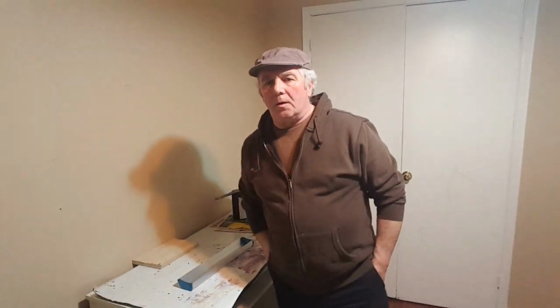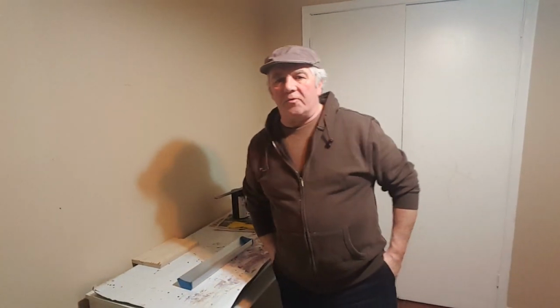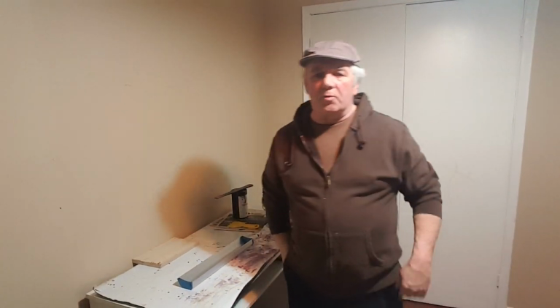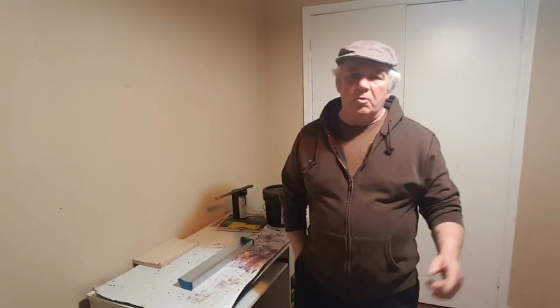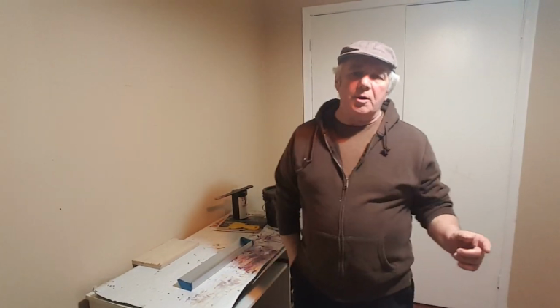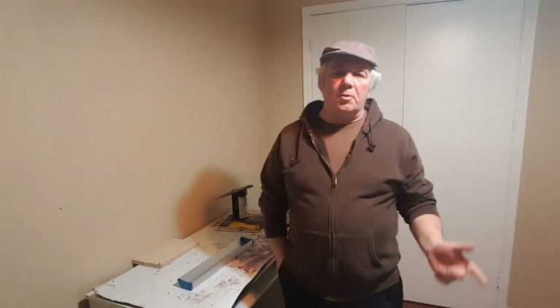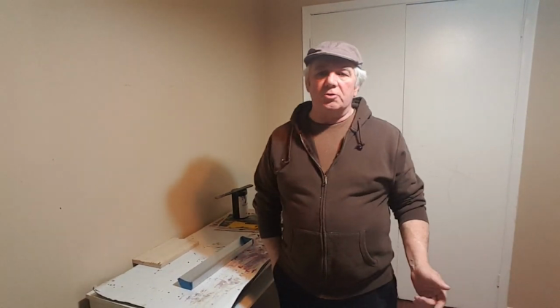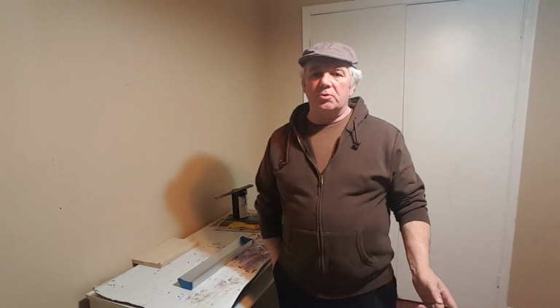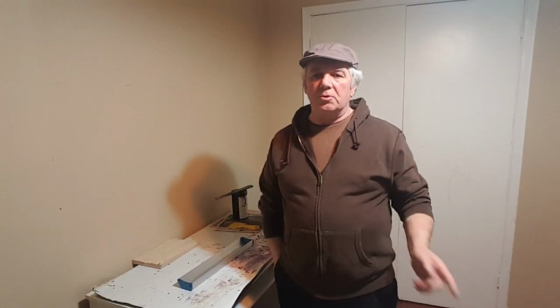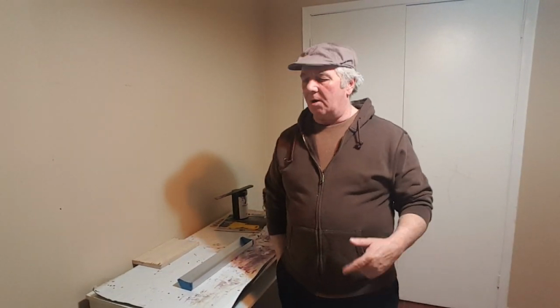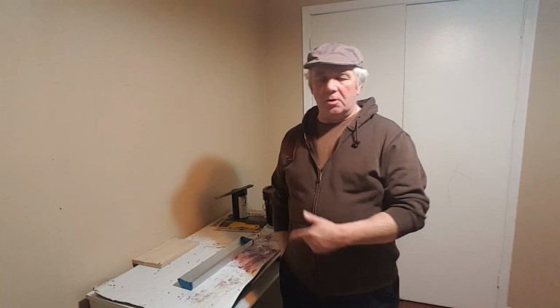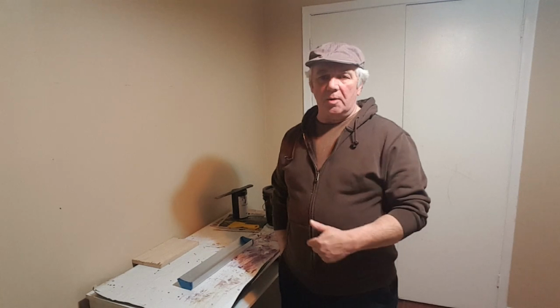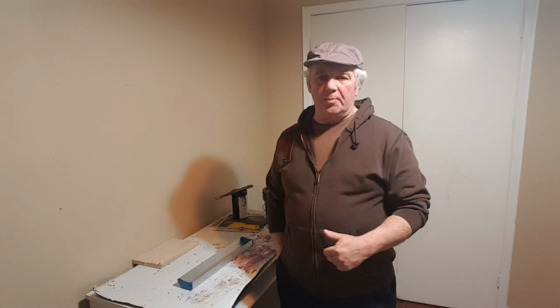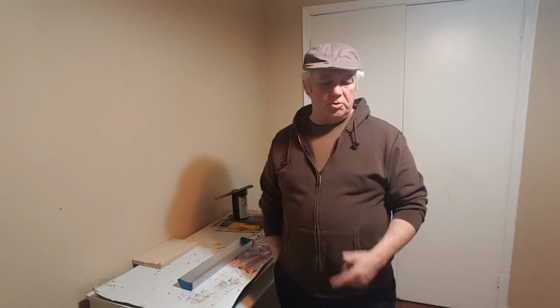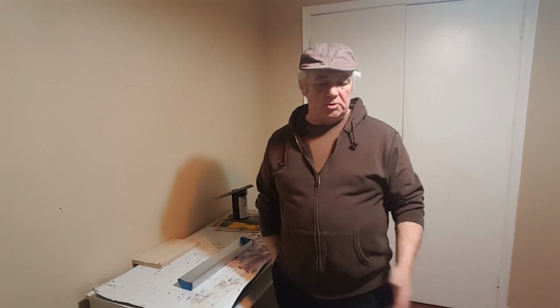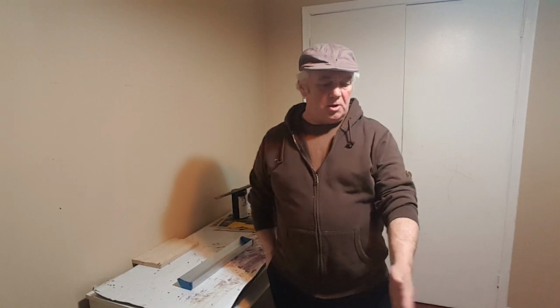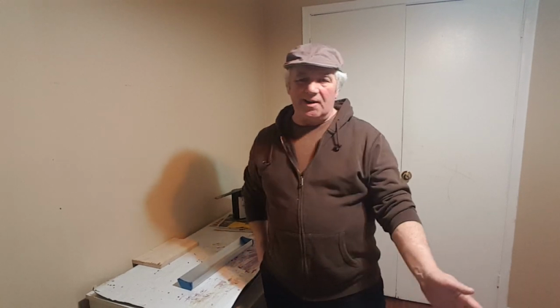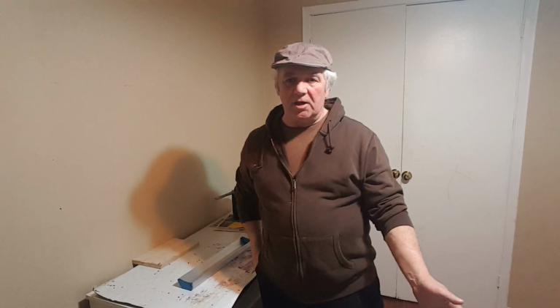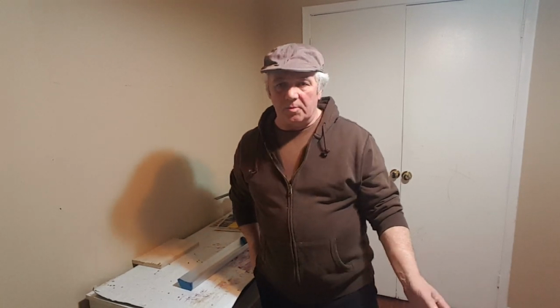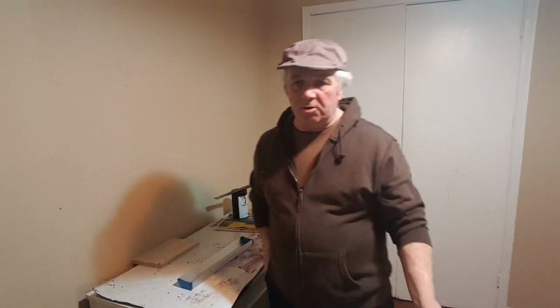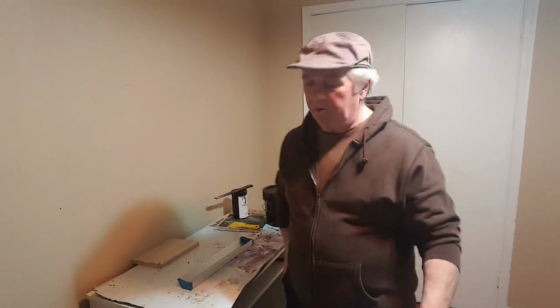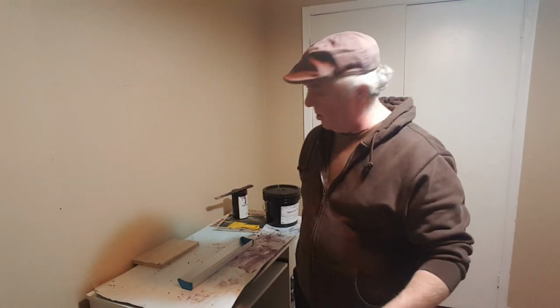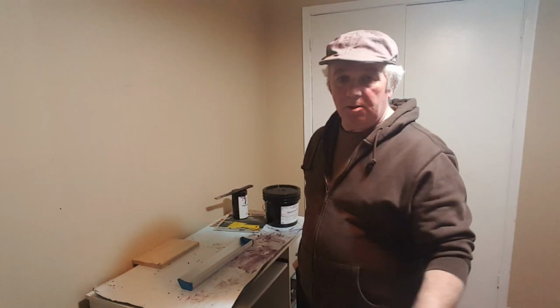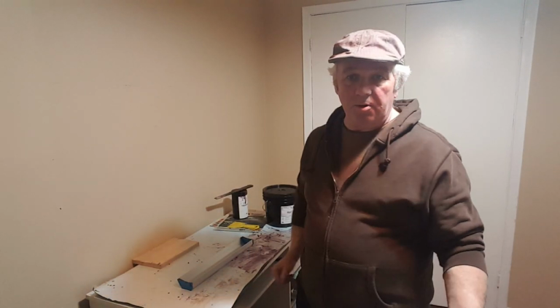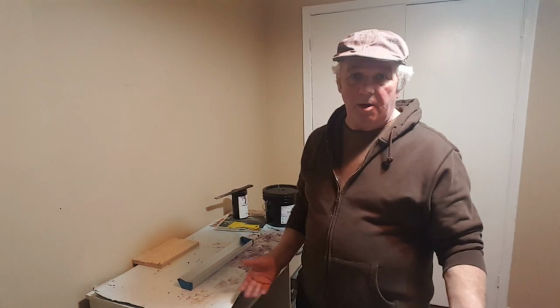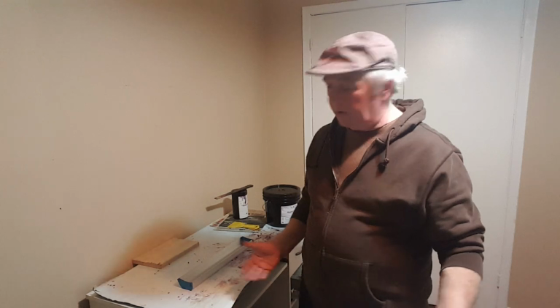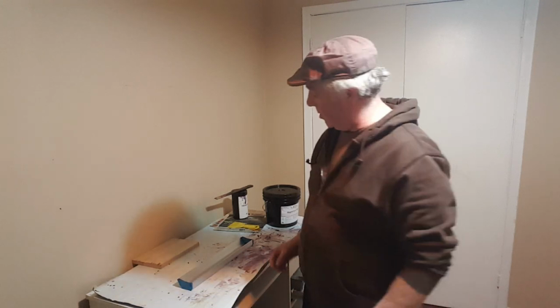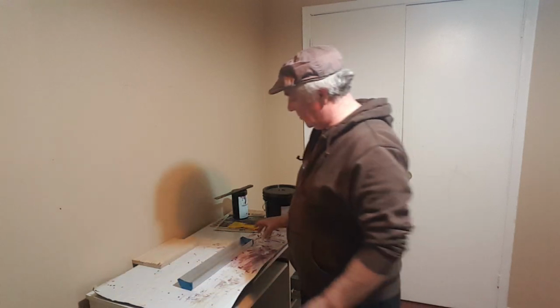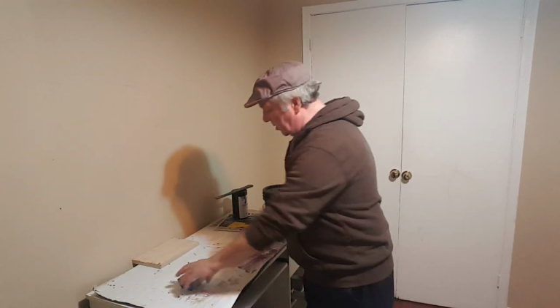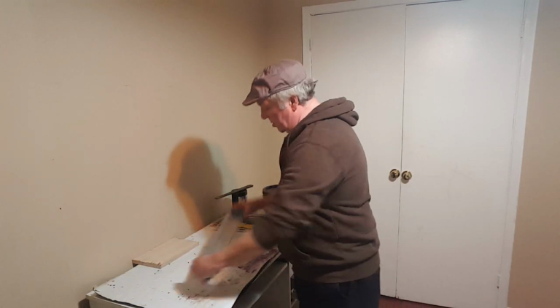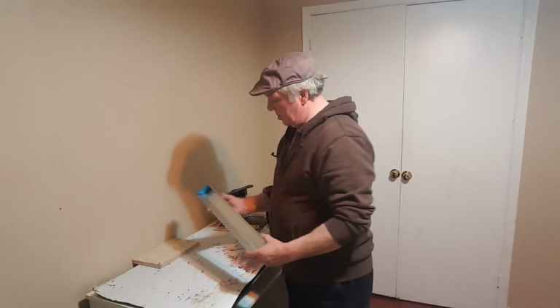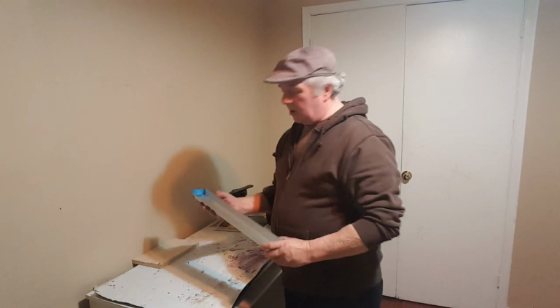Hey everybody, Rock and Rory again, Right On Screen Studios. Today we're going to coat up a couple of screens — I got like 10 of them I'm going to do, and I'll show you how I do it.